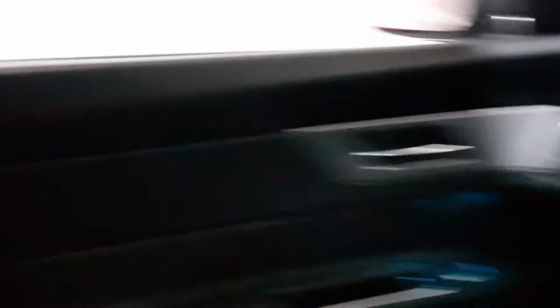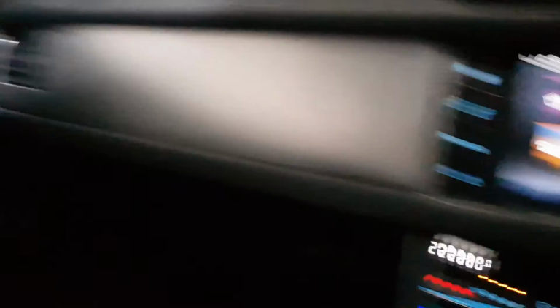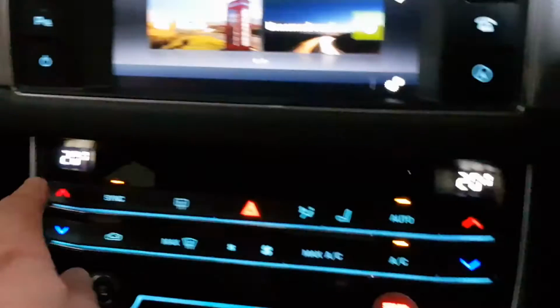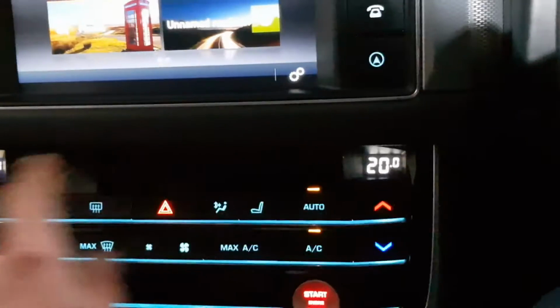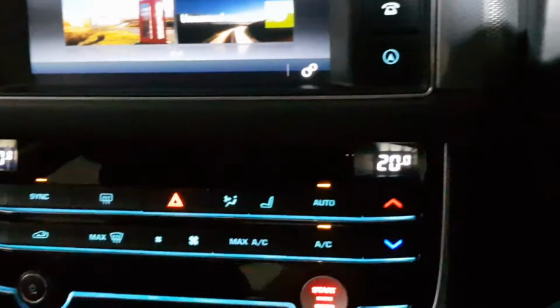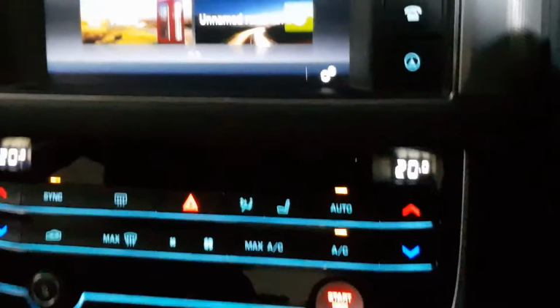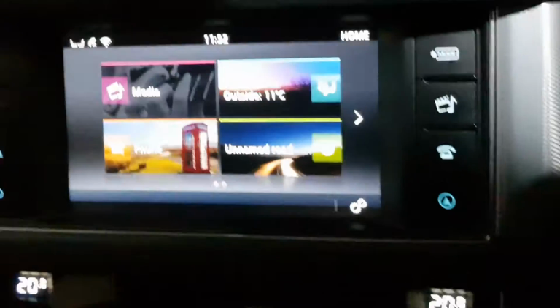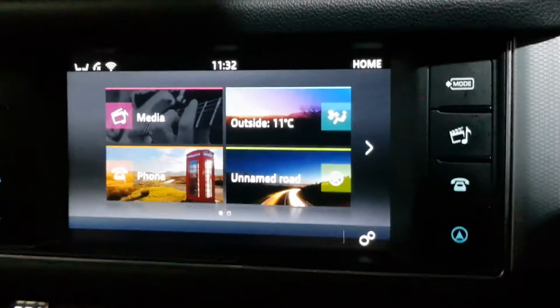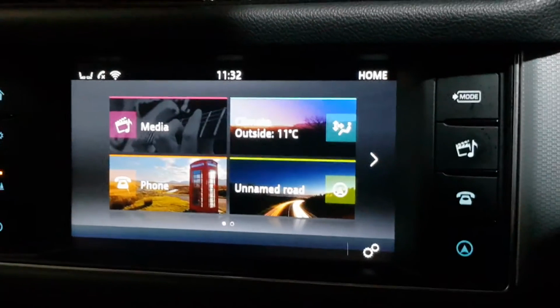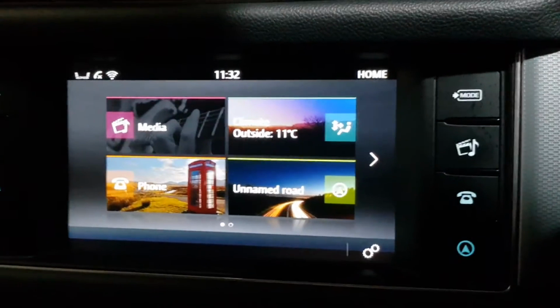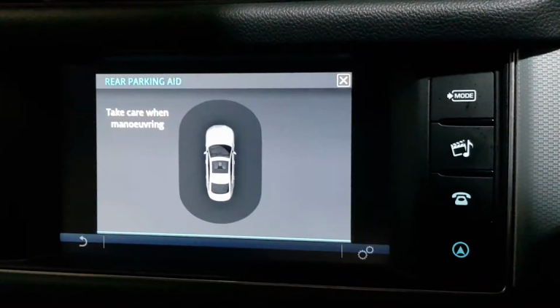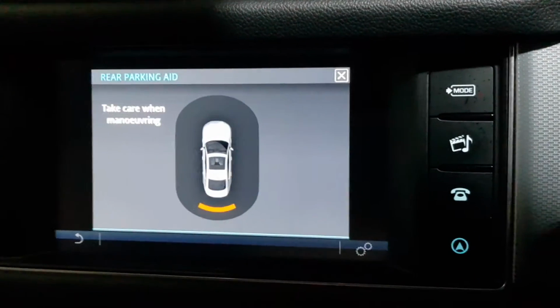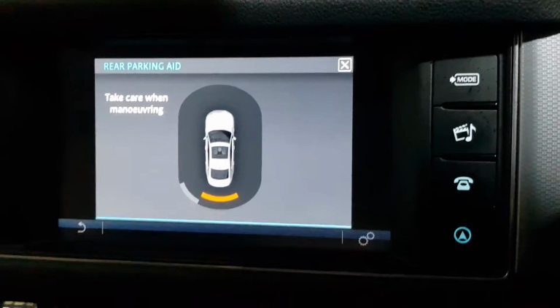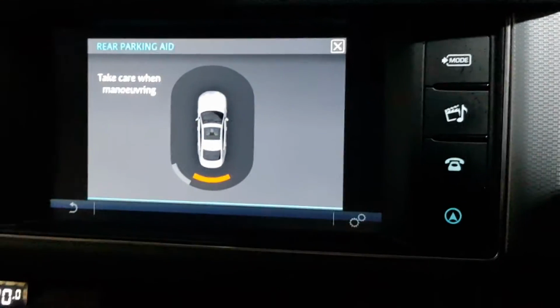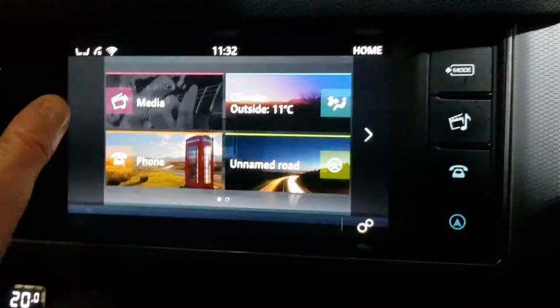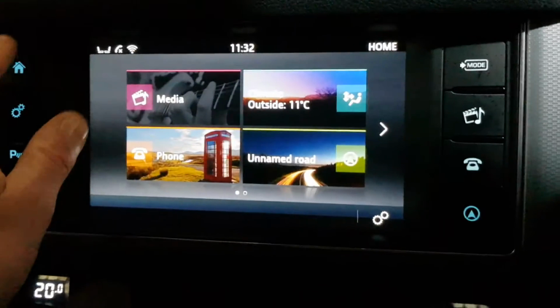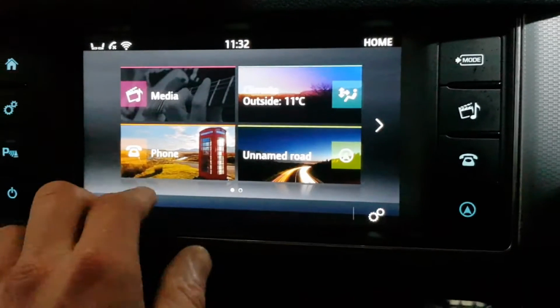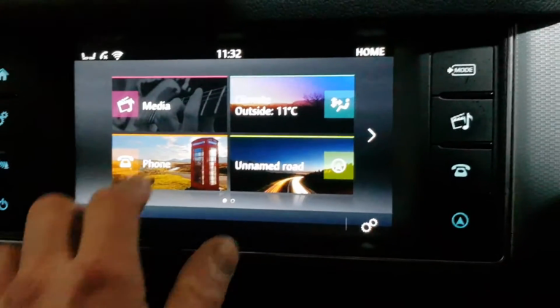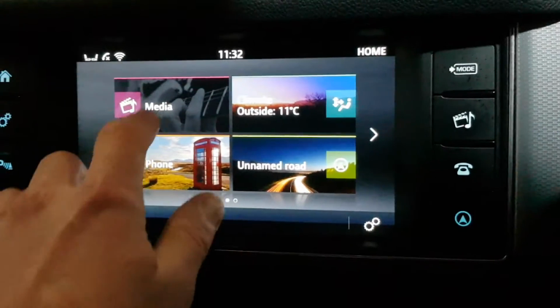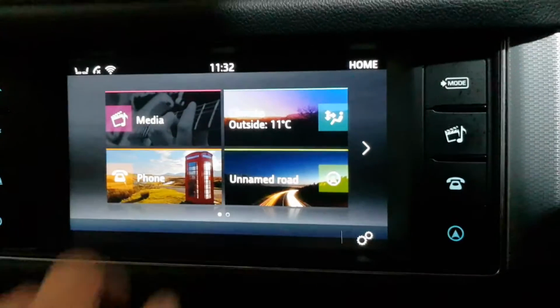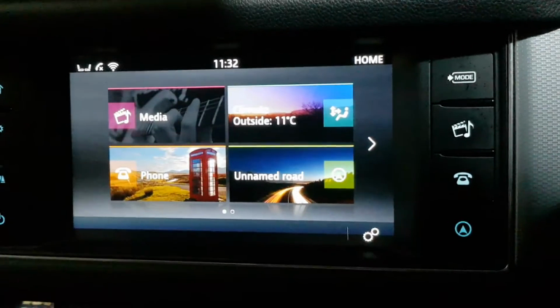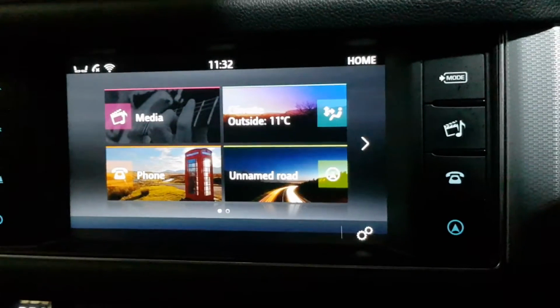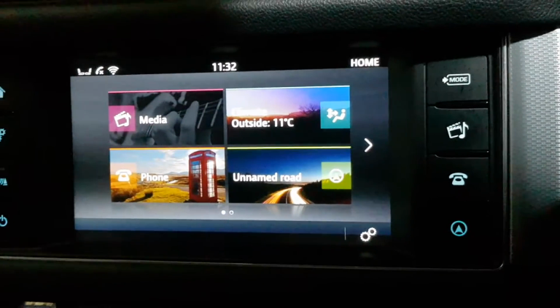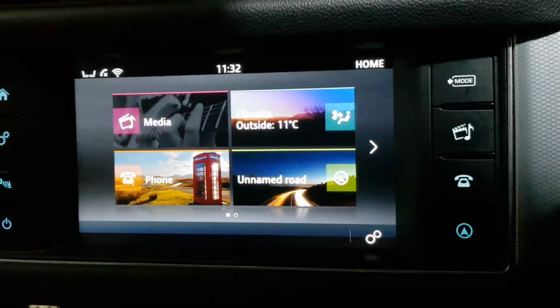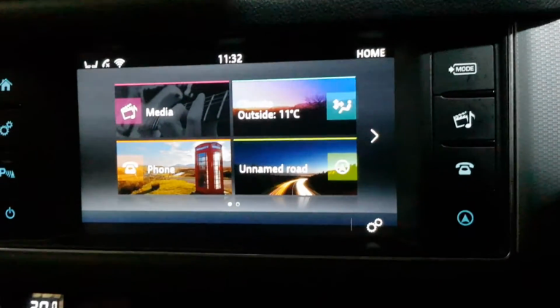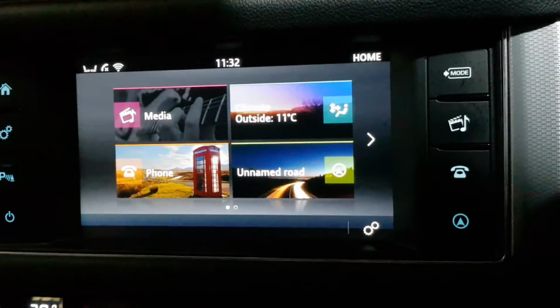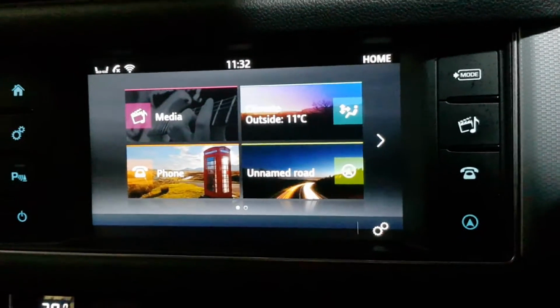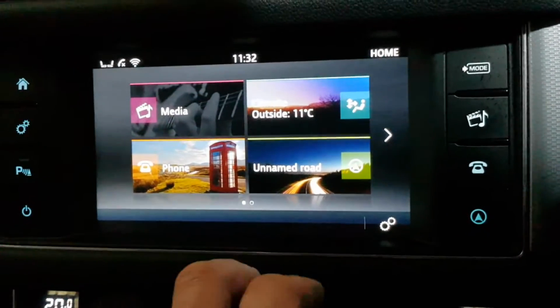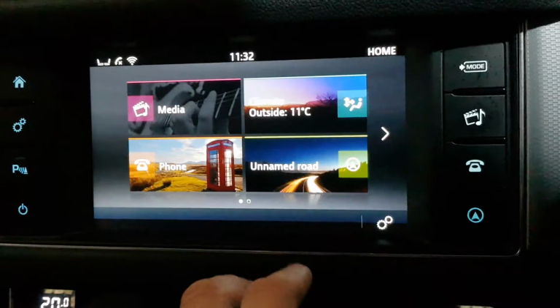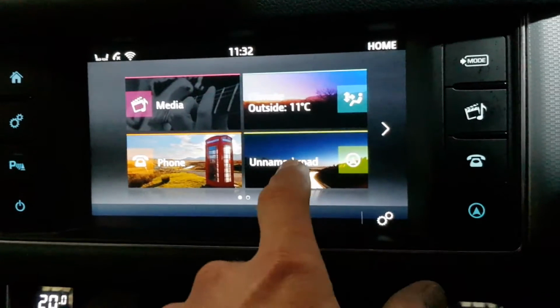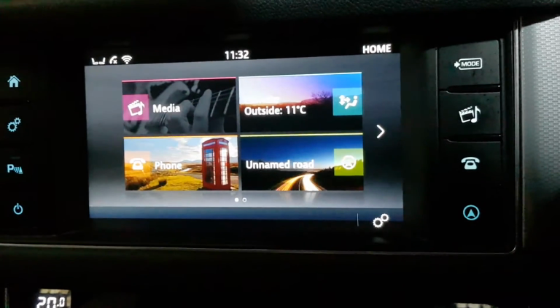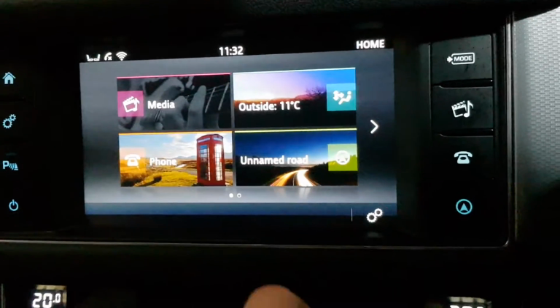Dual zone climate control with air conditioning. Park assist. Bluetooth multimedia streaming — I can stream Spotify and things from my phone. Satellite navigation.